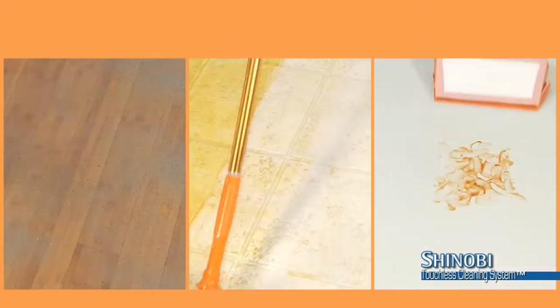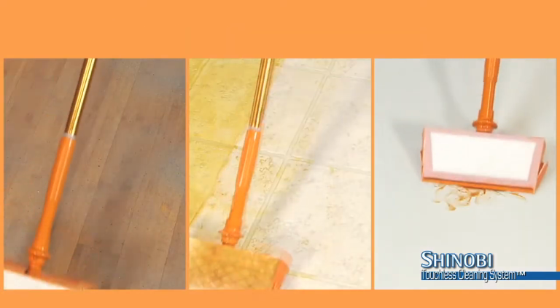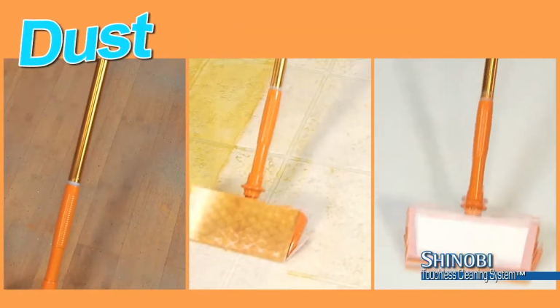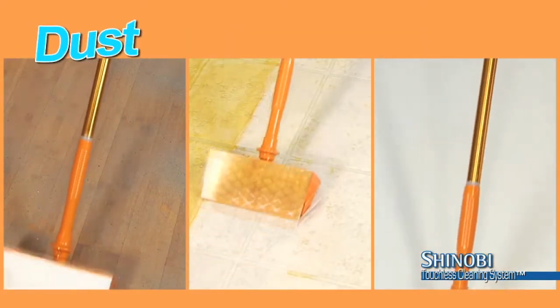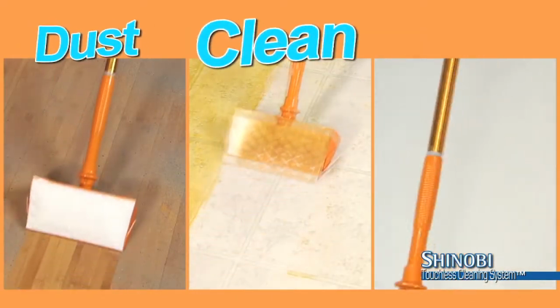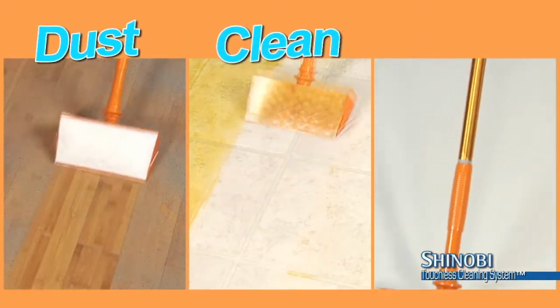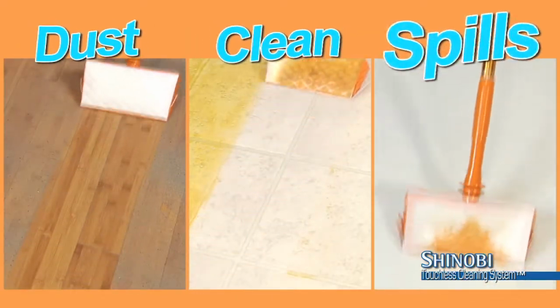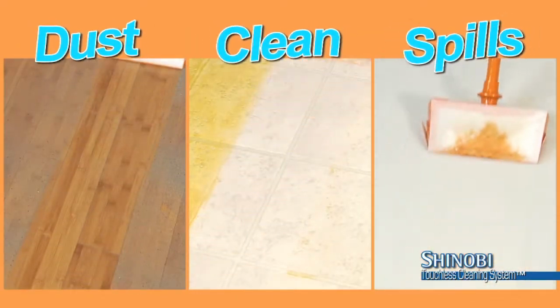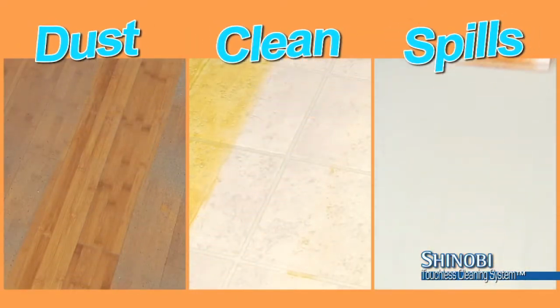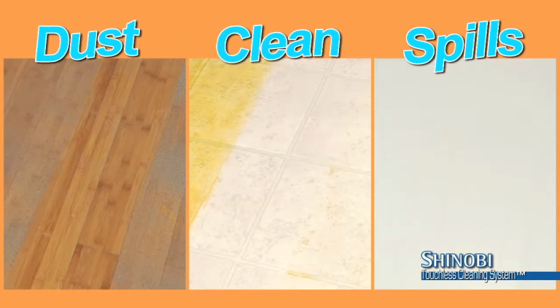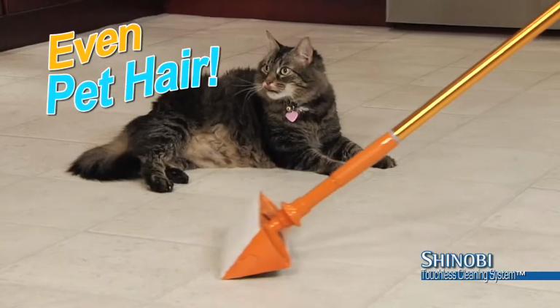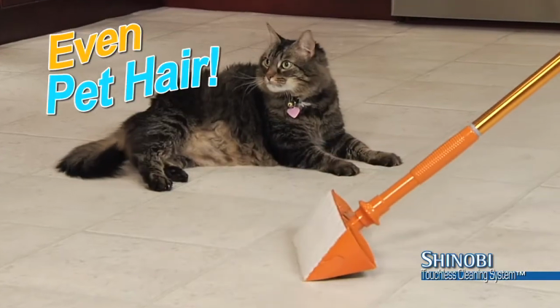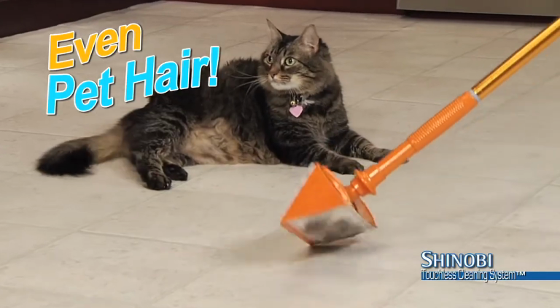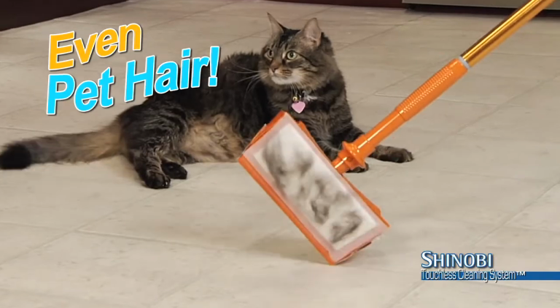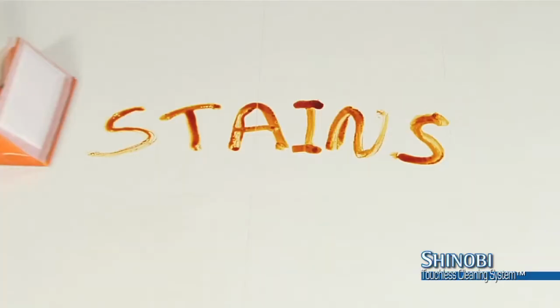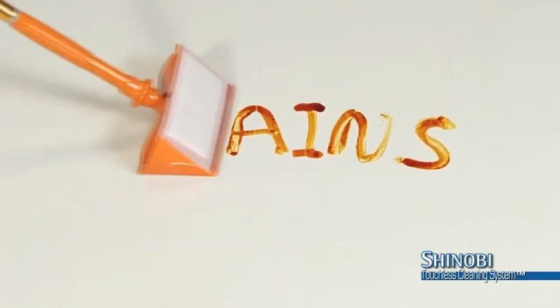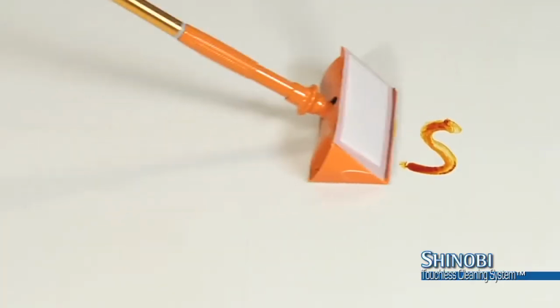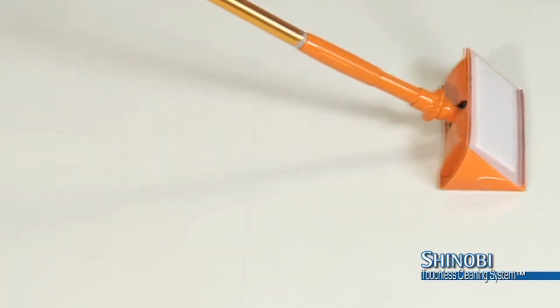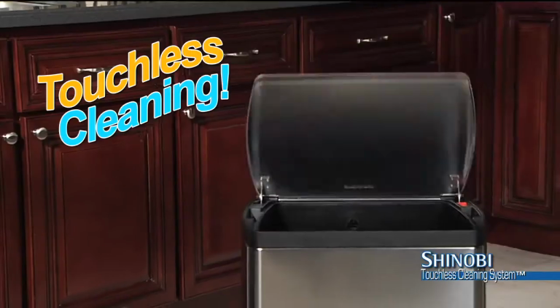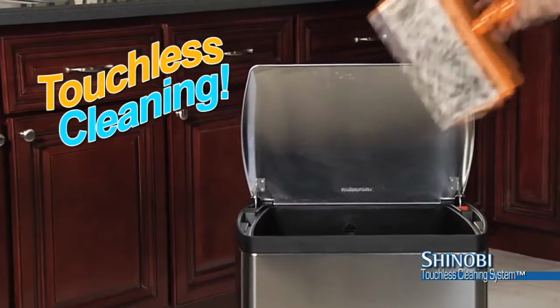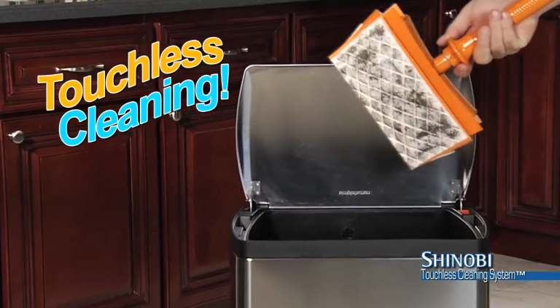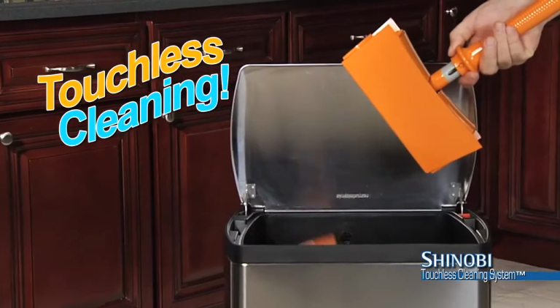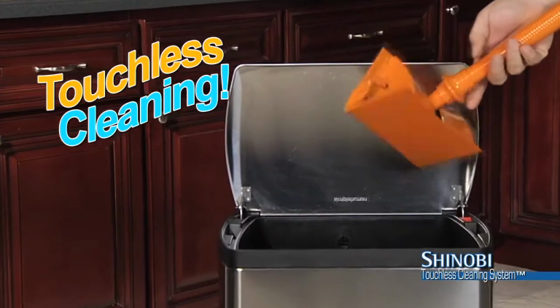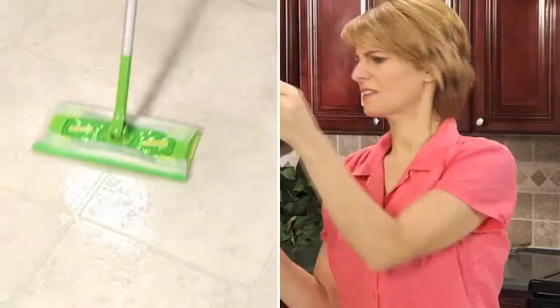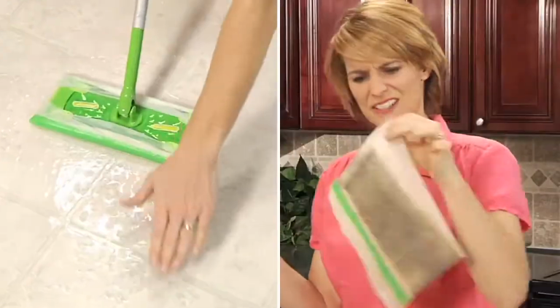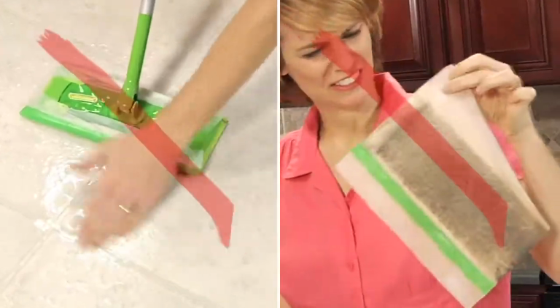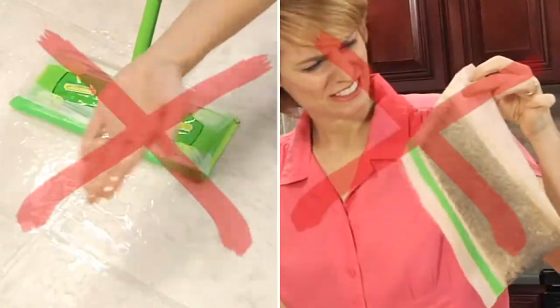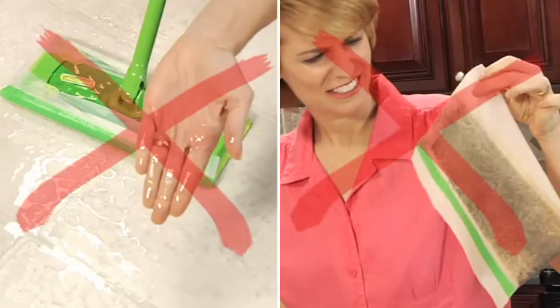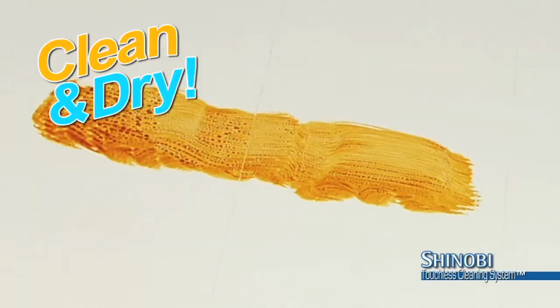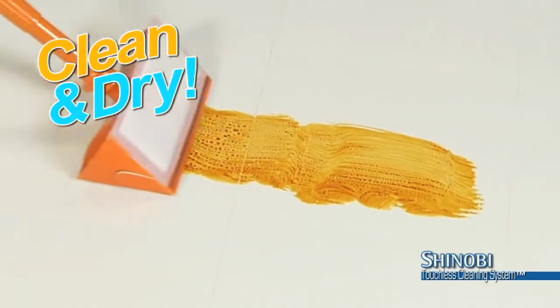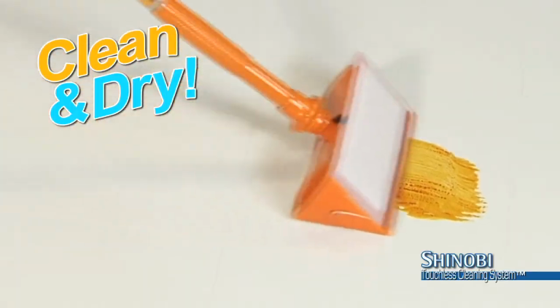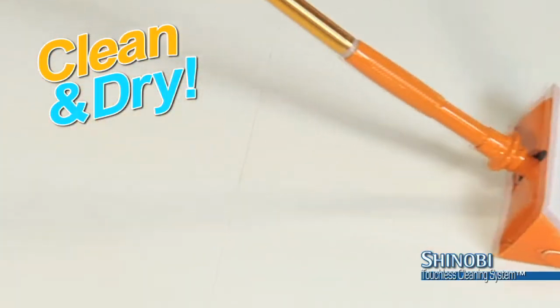So whether you want to dust, clean, pick up spills and stains, or get that tough to get pet hair, Shinobi does it best and you never touch the mess. So why settle for wet and dirty when now you can have clean and dry?